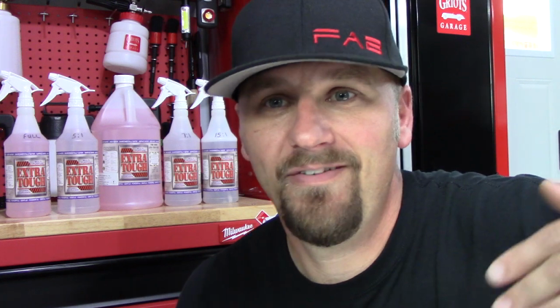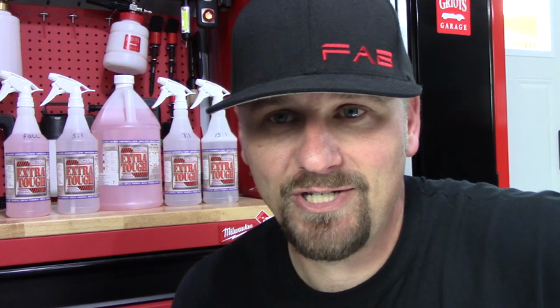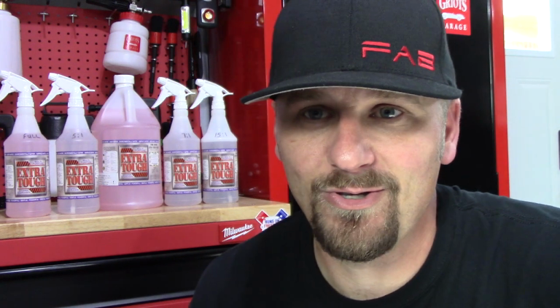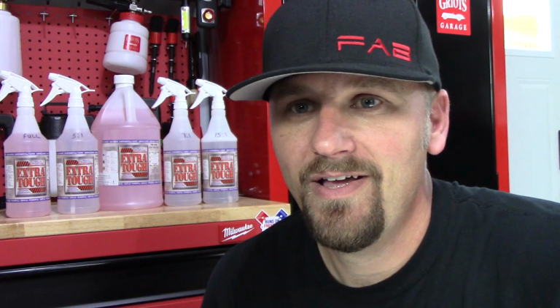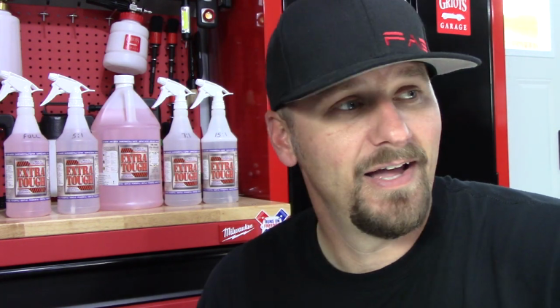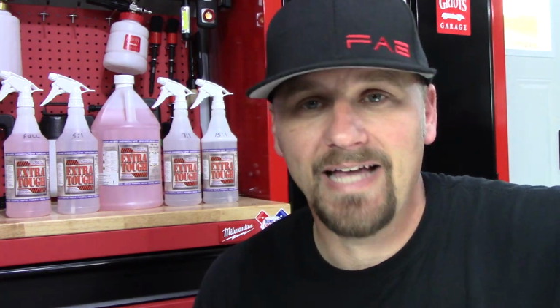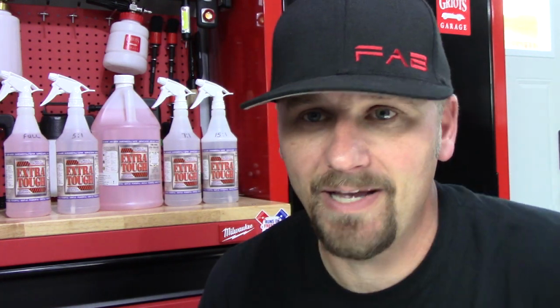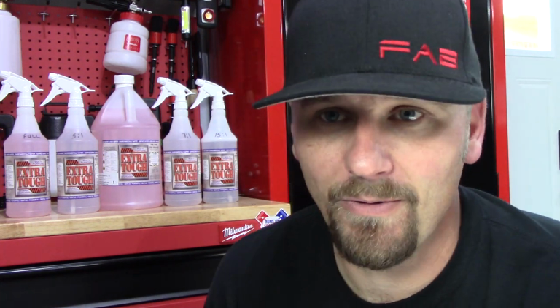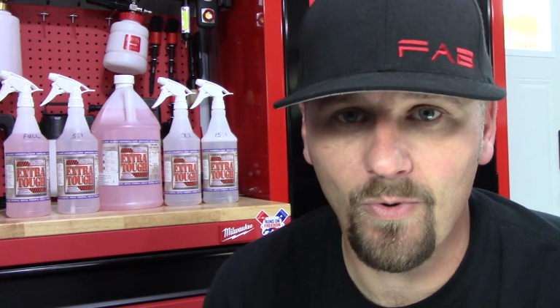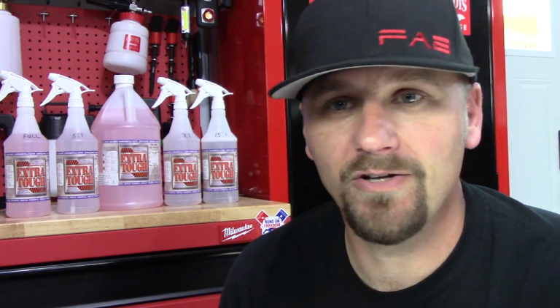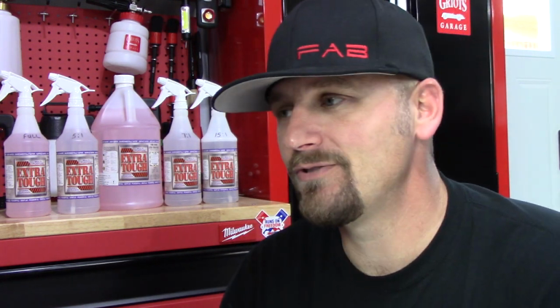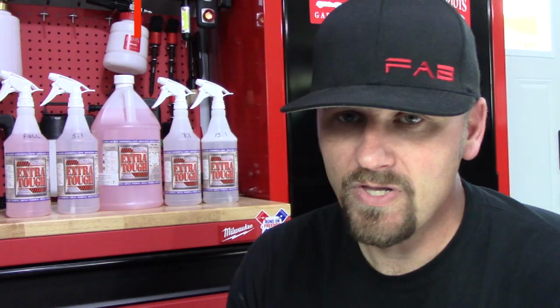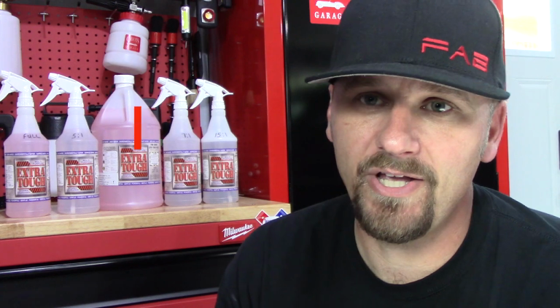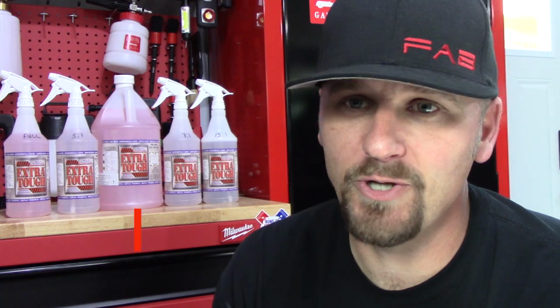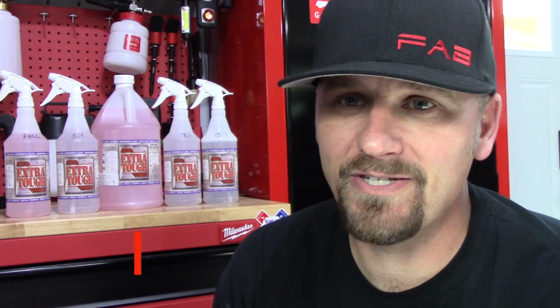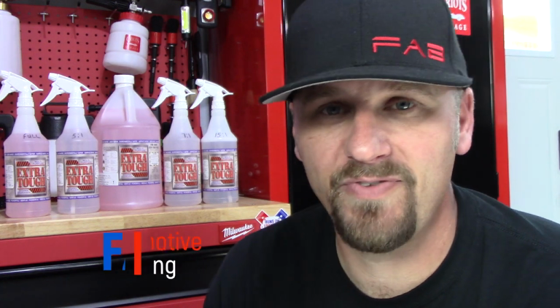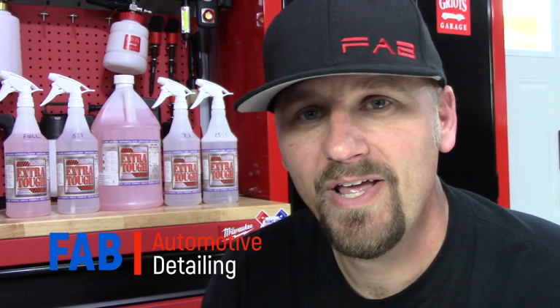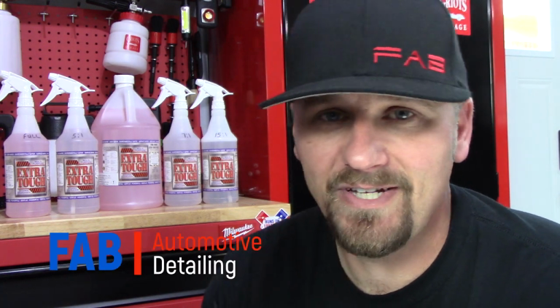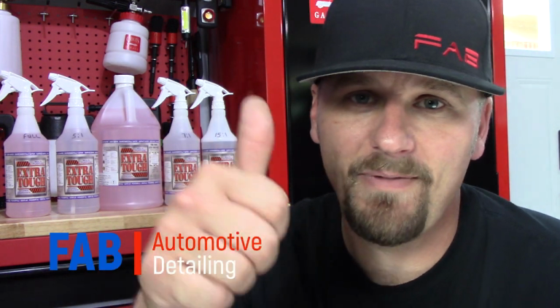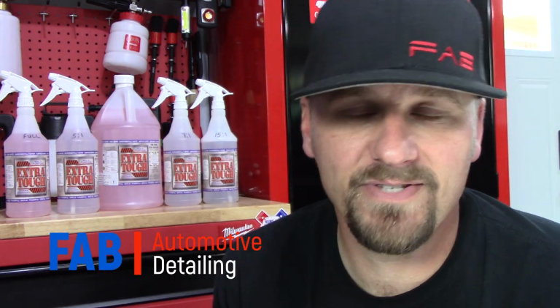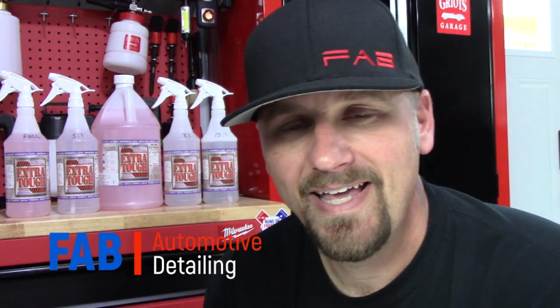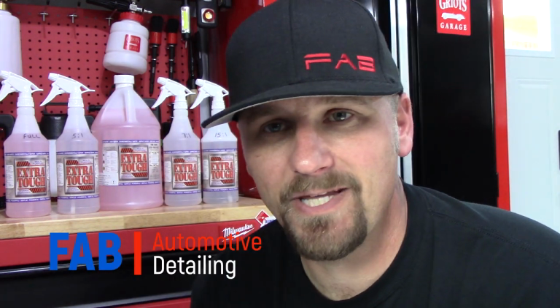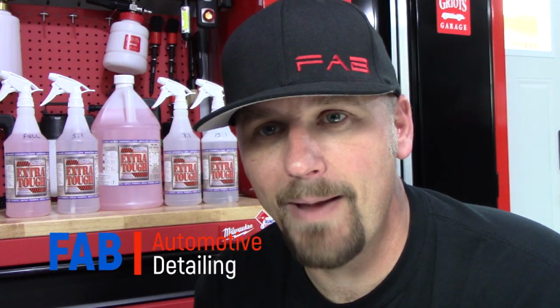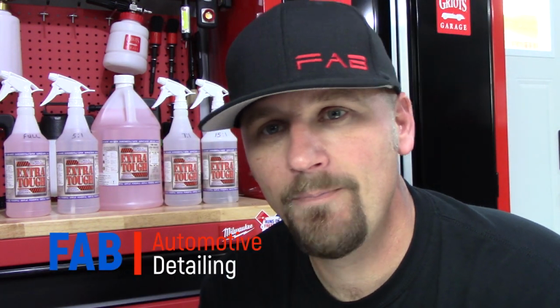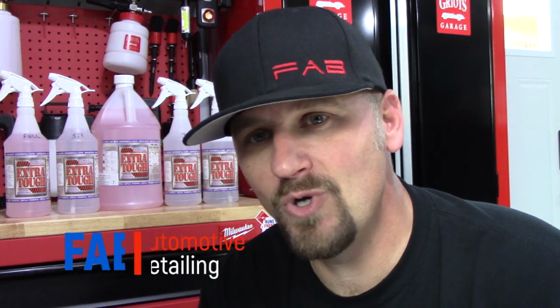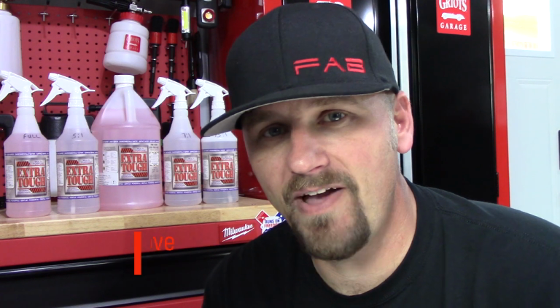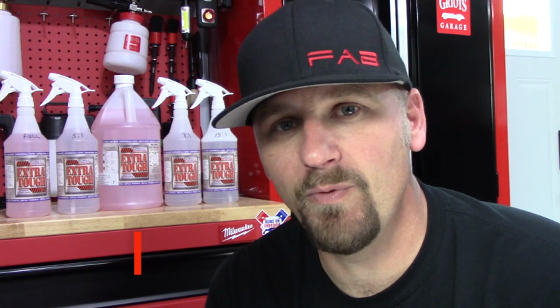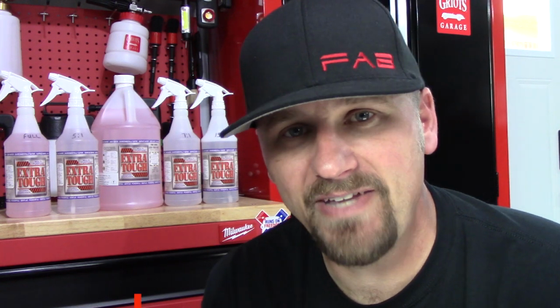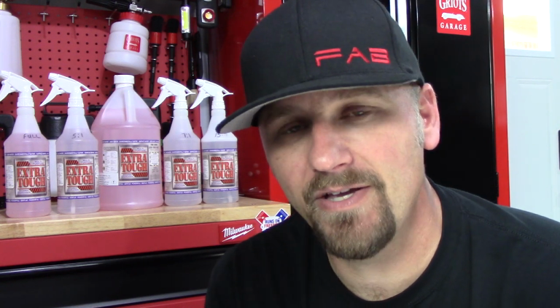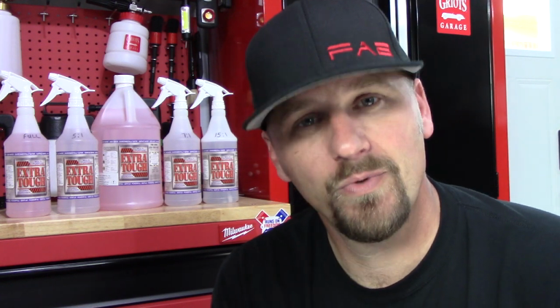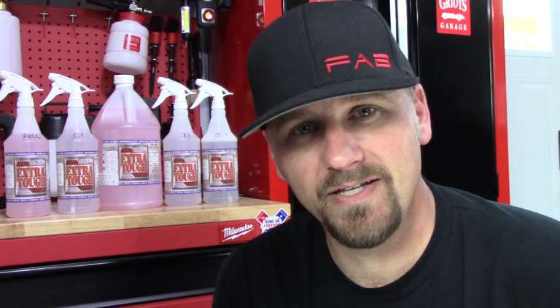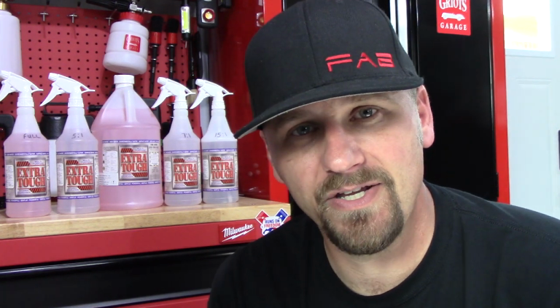I want to thank Georgia Meltex Industries for sending this to me — Extra Tough for sending this to me and sponsoring the video. I really appreciate that. Otherwise I probably never would have had a chance to use it, and I am extremely happy they sent it to me. I will be using this stuff all the time — it's going to always be in my detailing arsenal and my mechanical arsenal. Thank you guys so much. Hope you guys enjoyed this video. If you did, give me a thumbs up, hit that subscribe button, join the fab family — we'd love to have you and we'll see you in the next video.